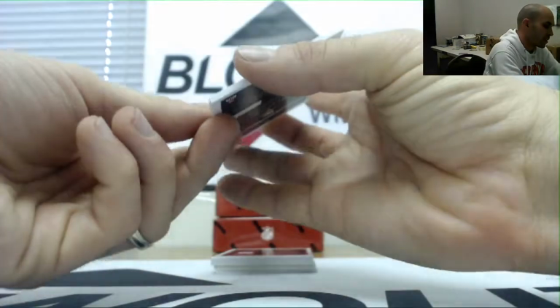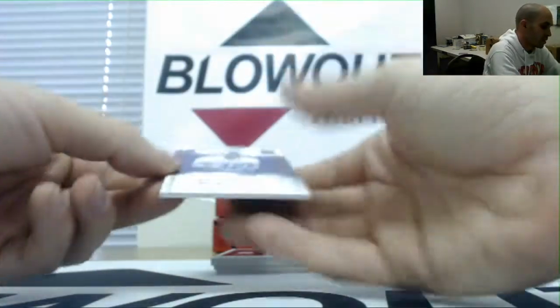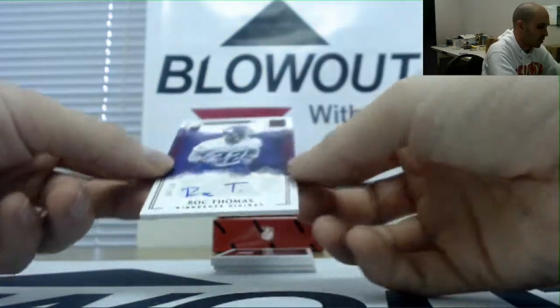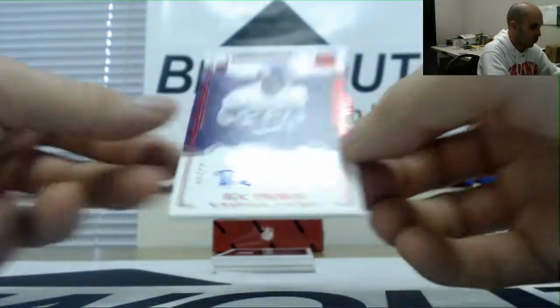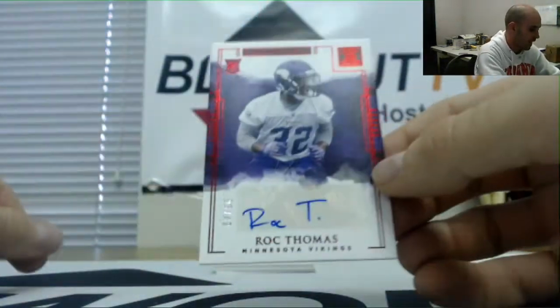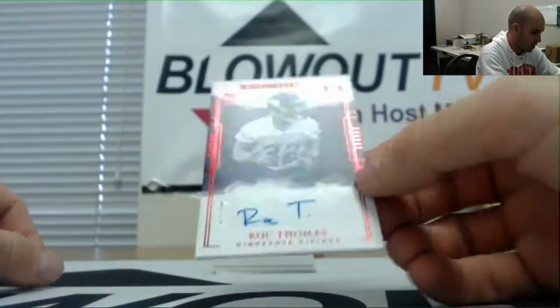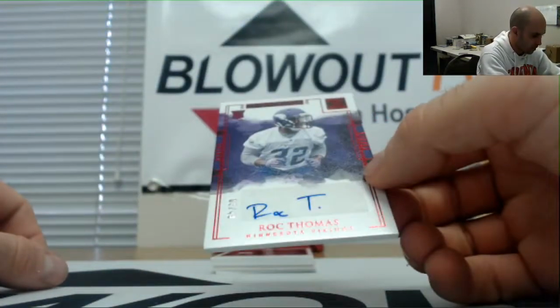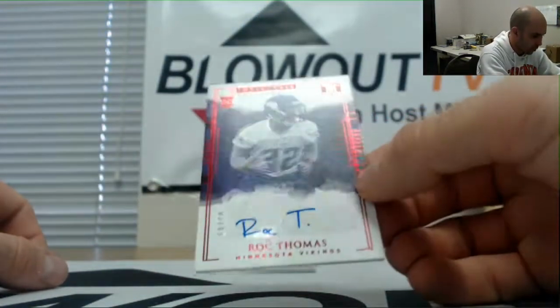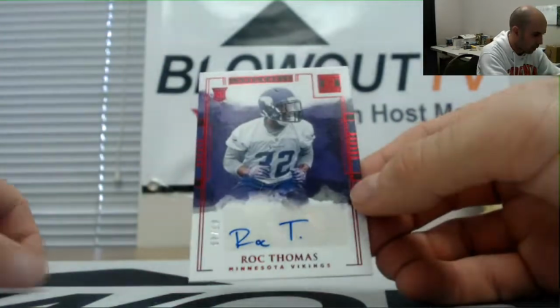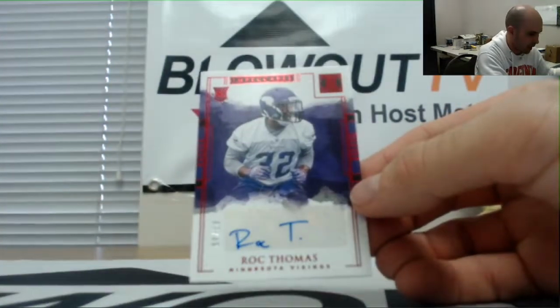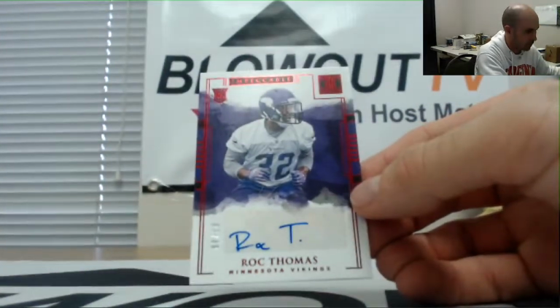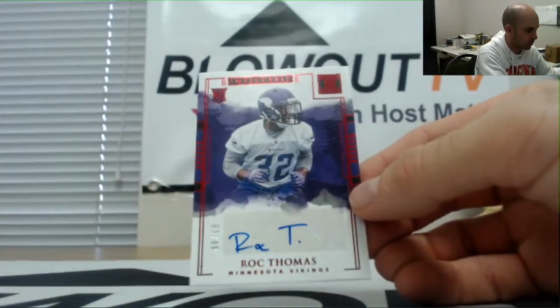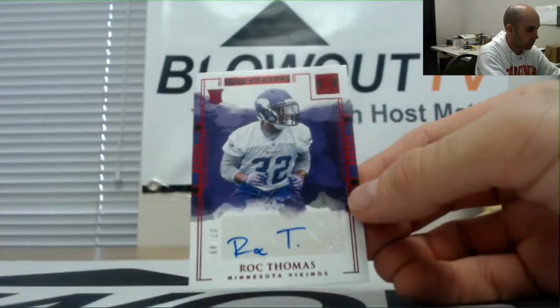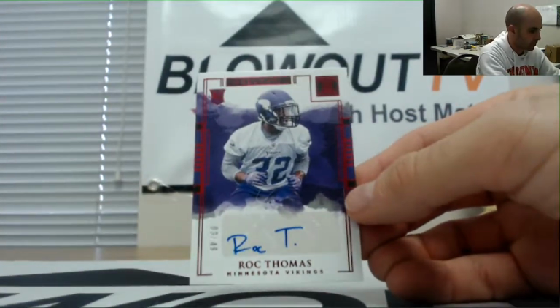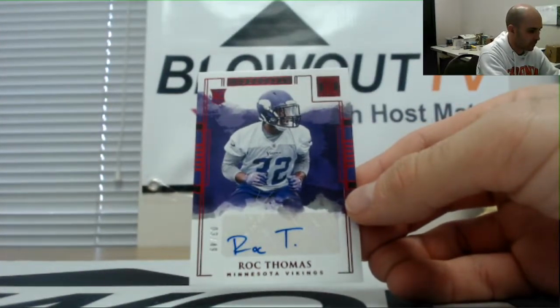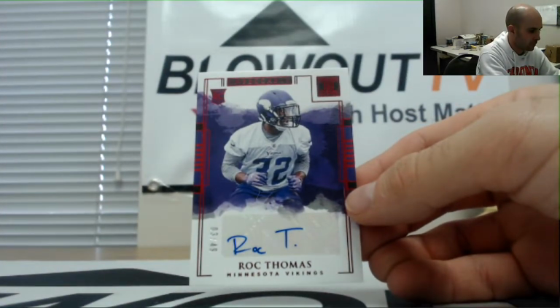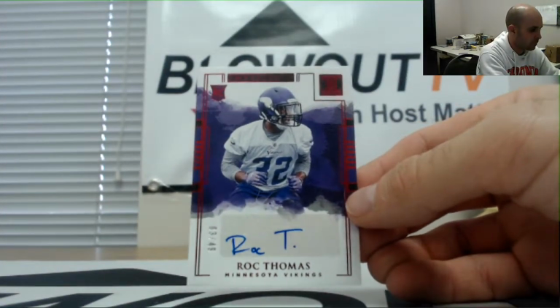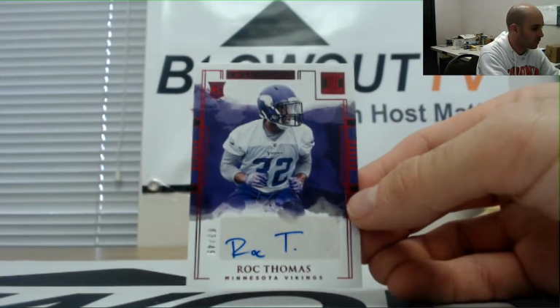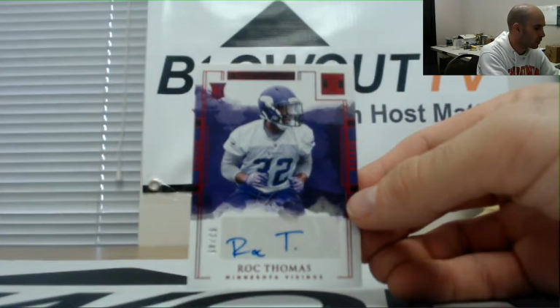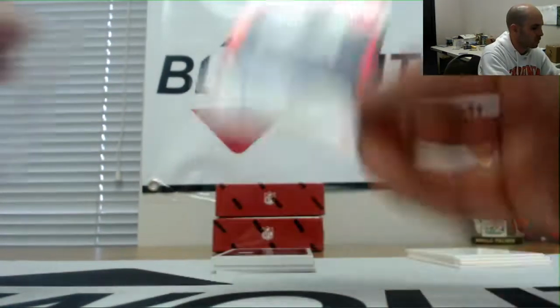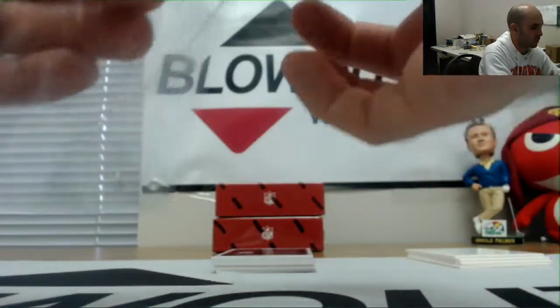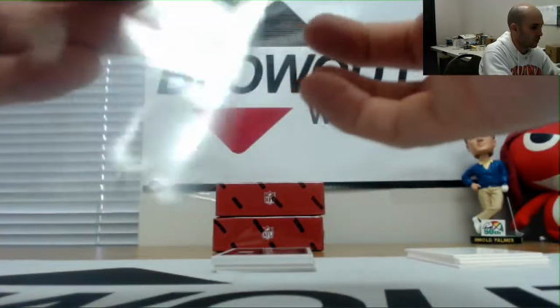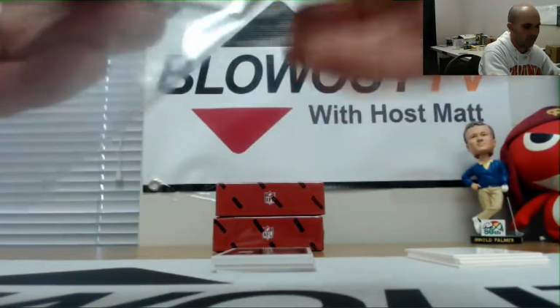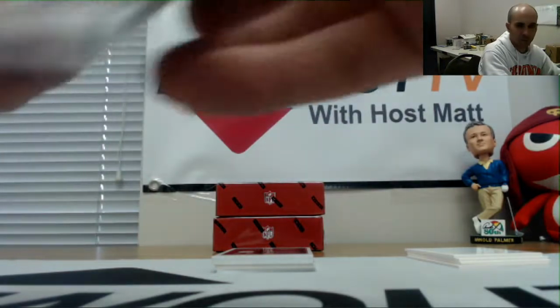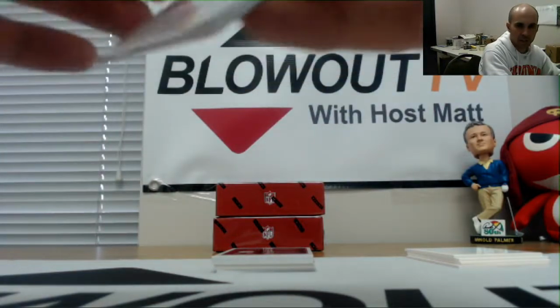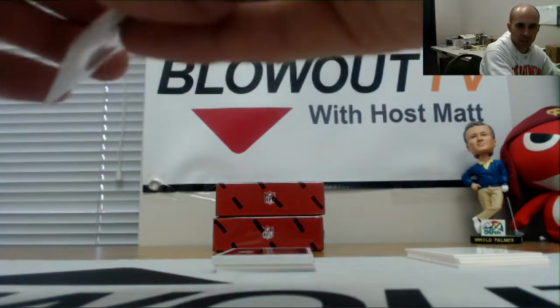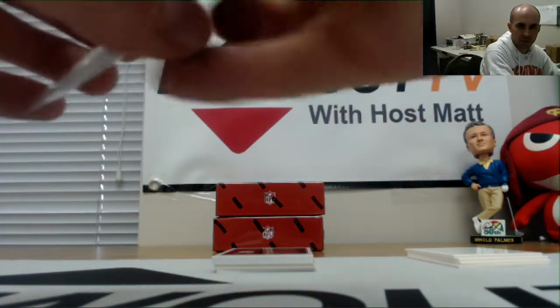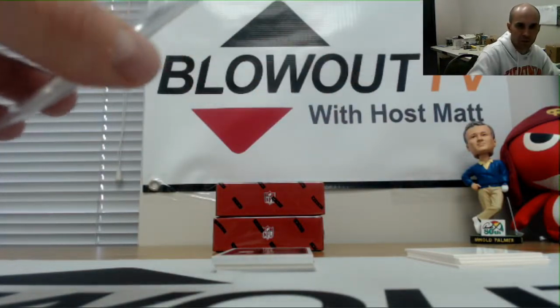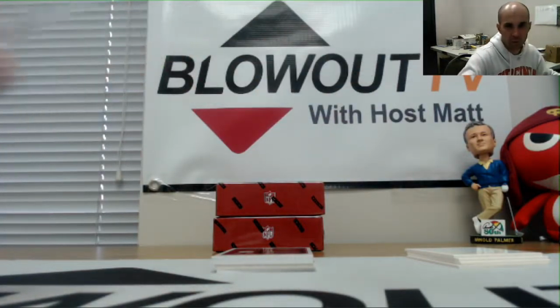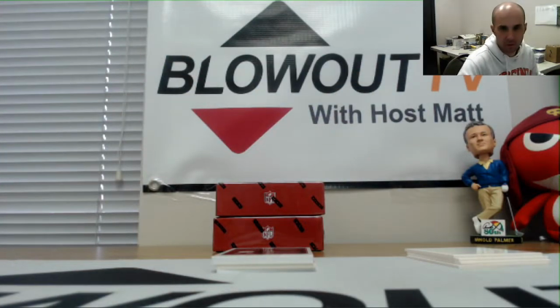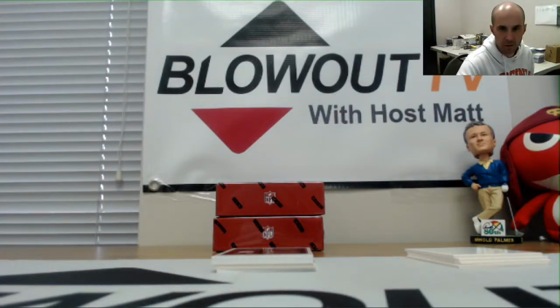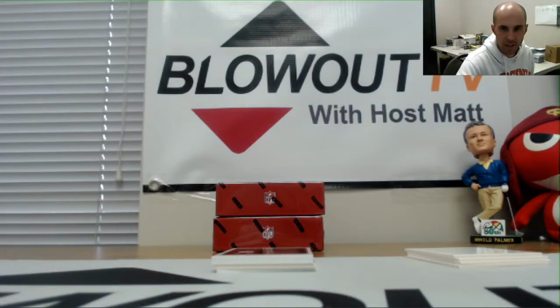Vikings — Rock Thomas numbered three of 49. Rookie signatures goes to Jay.